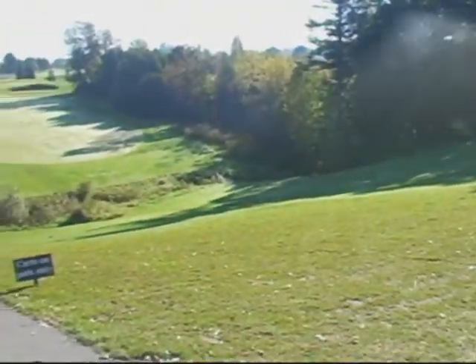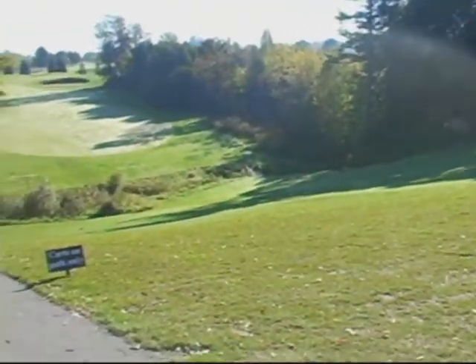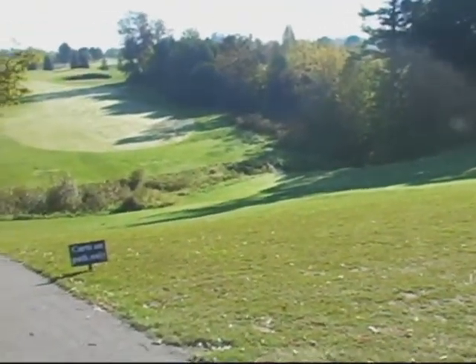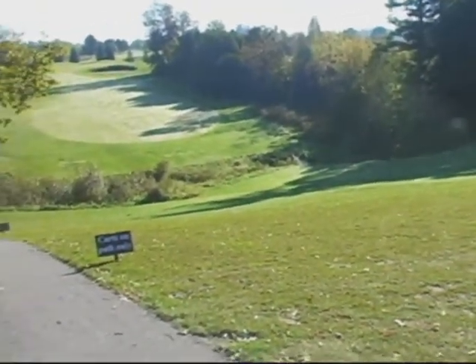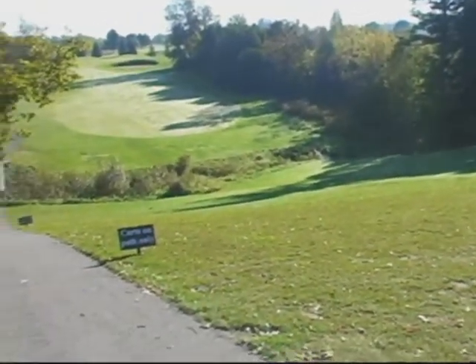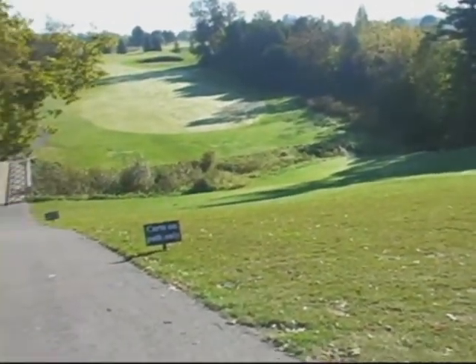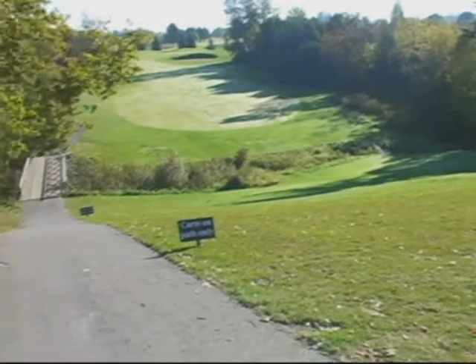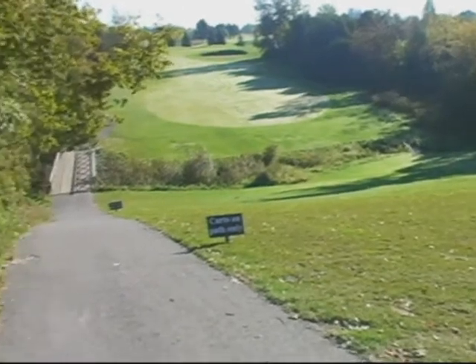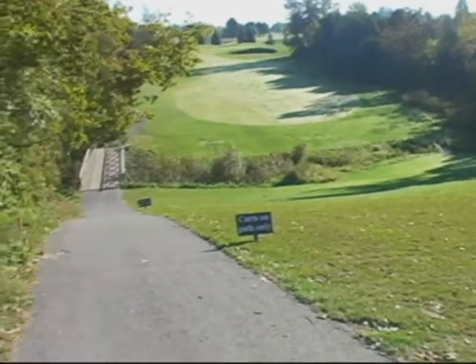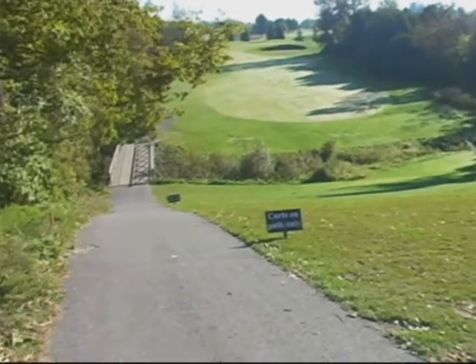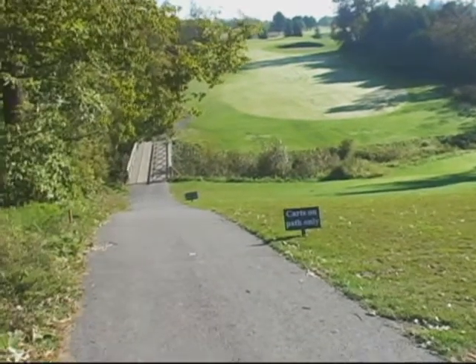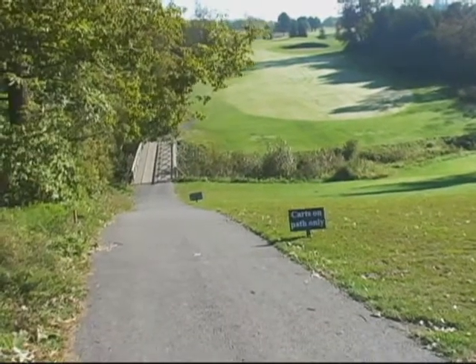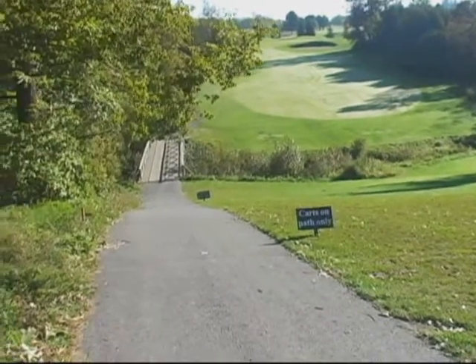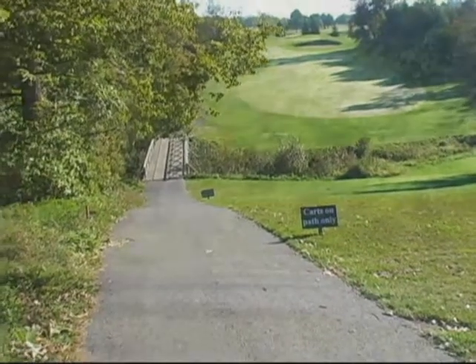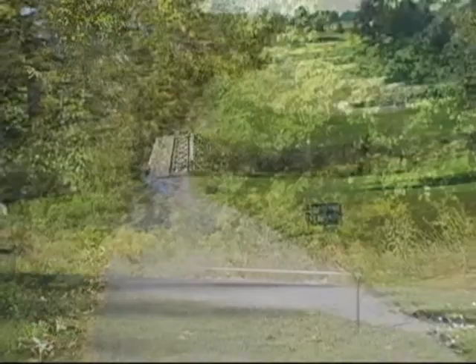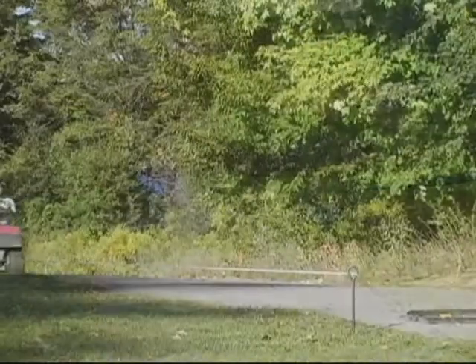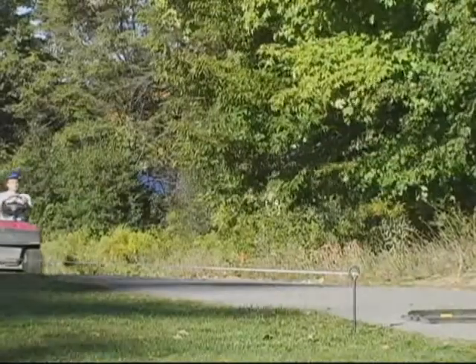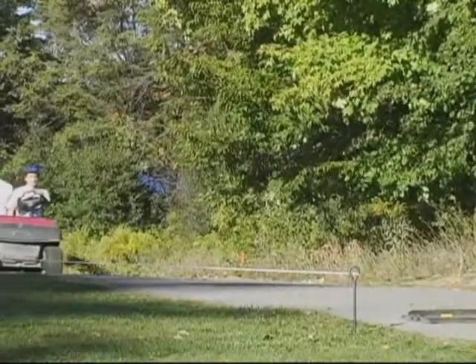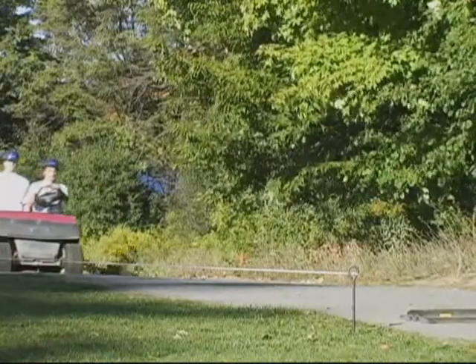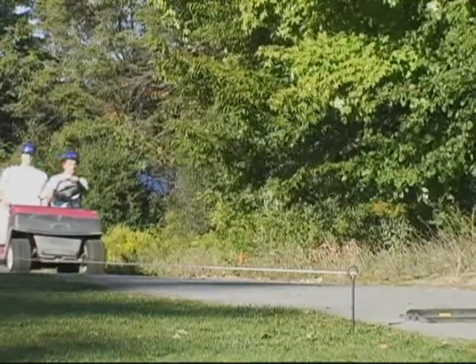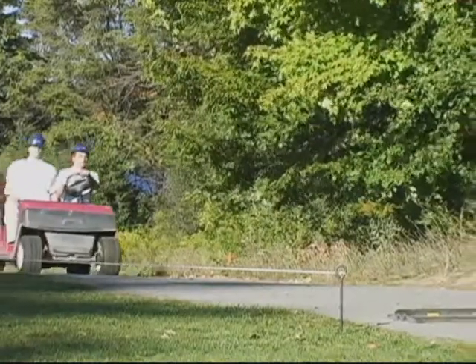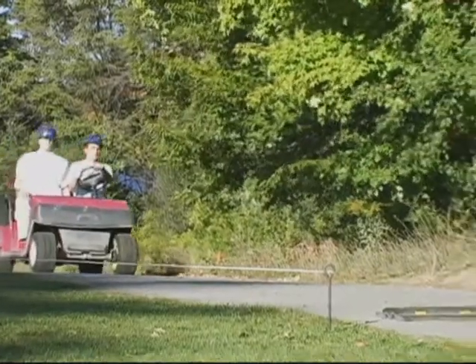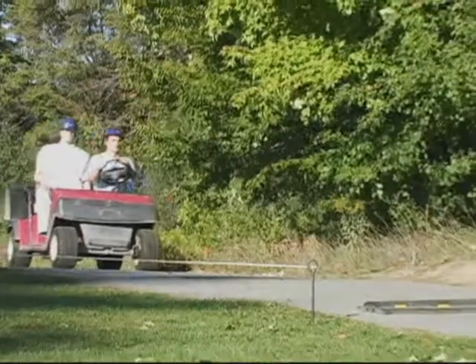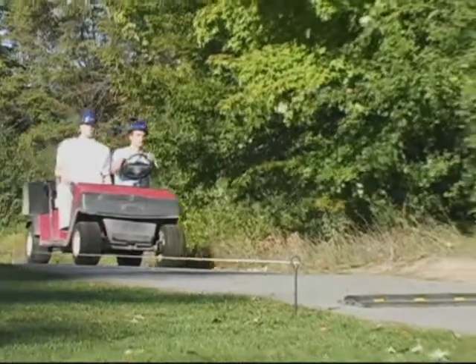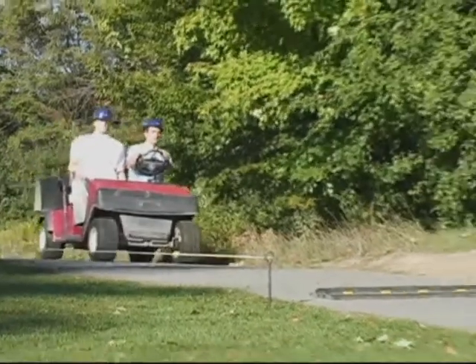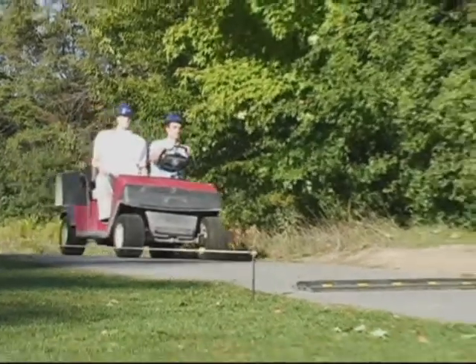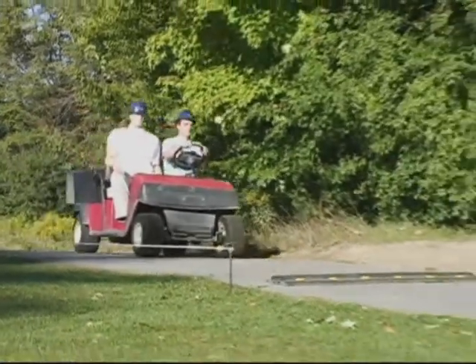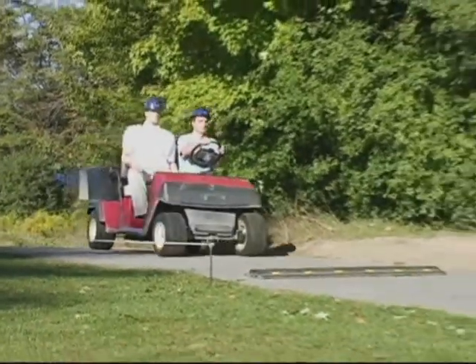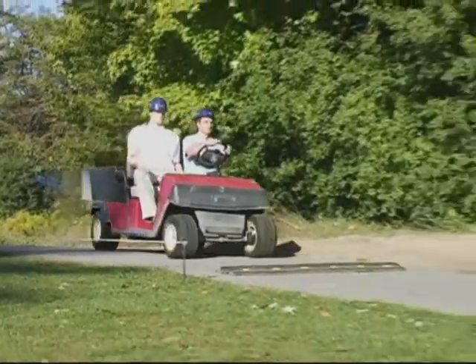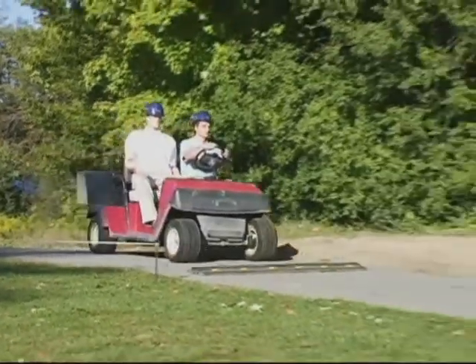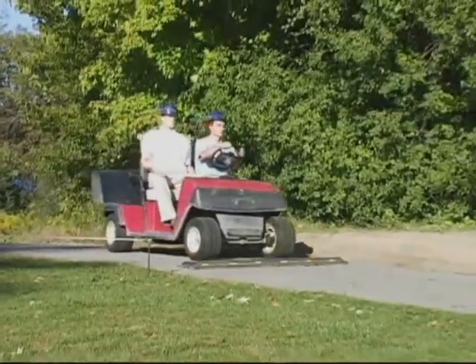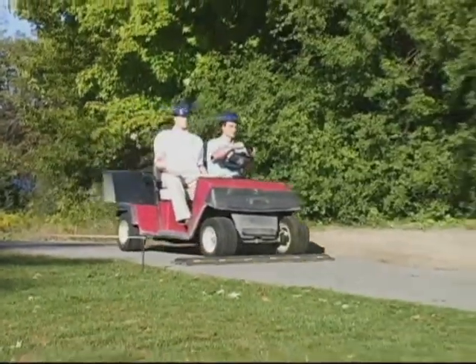Be wary on steep, rolling hills. Speed bumps can easily upset a cart if not handled properly.